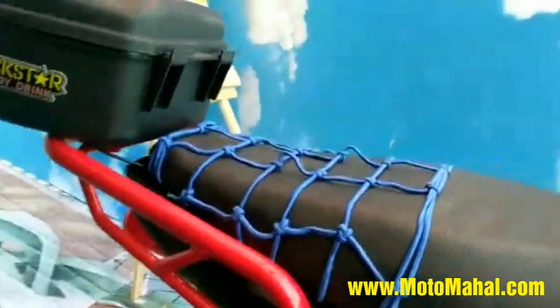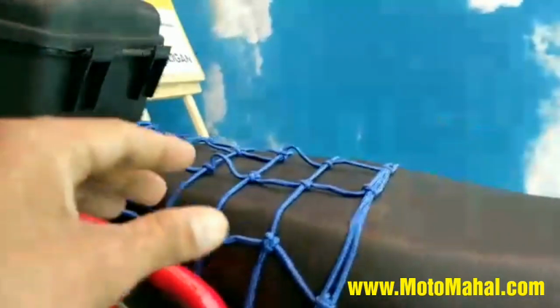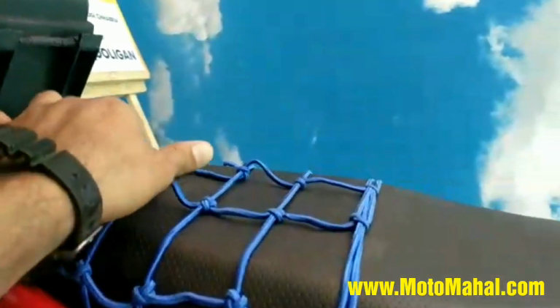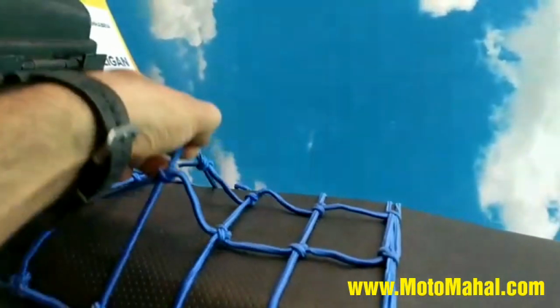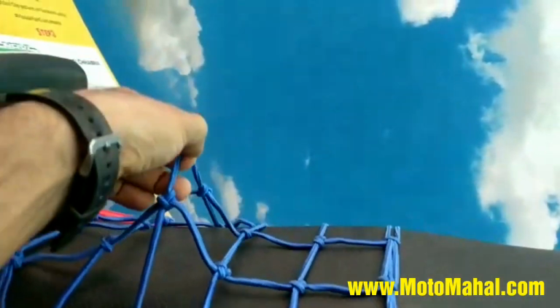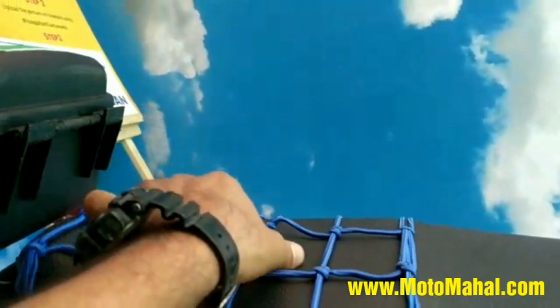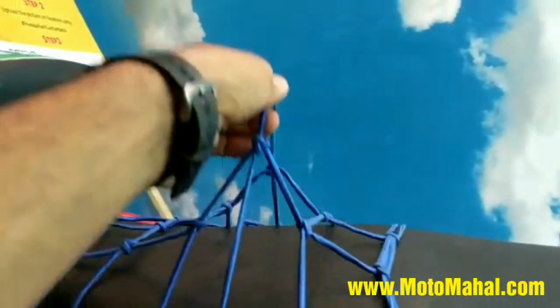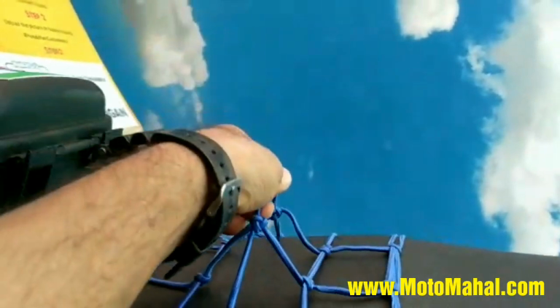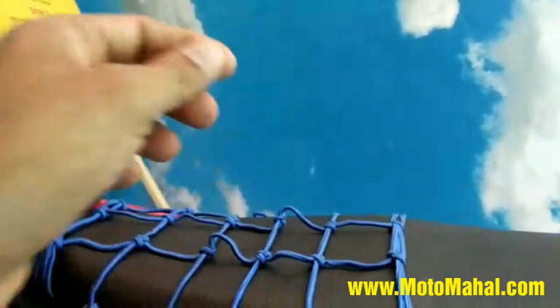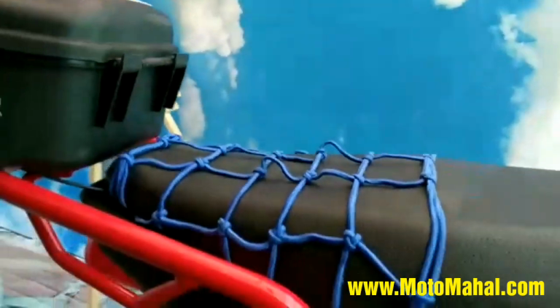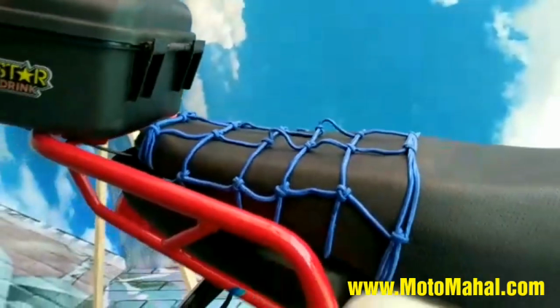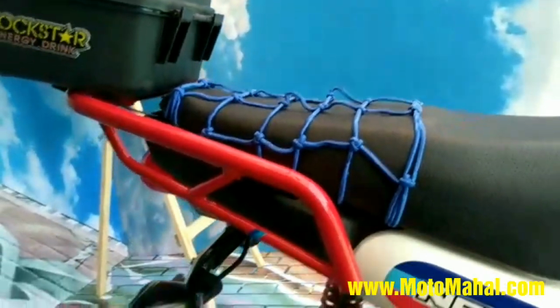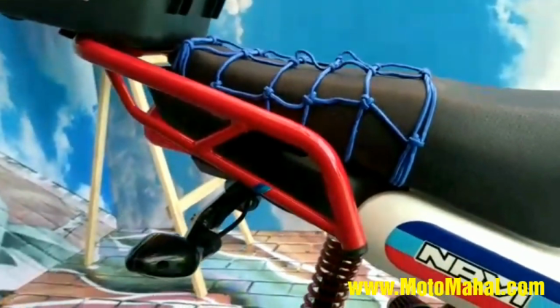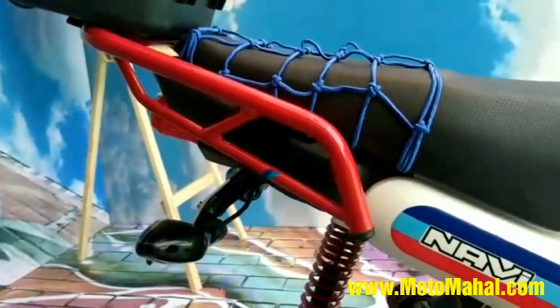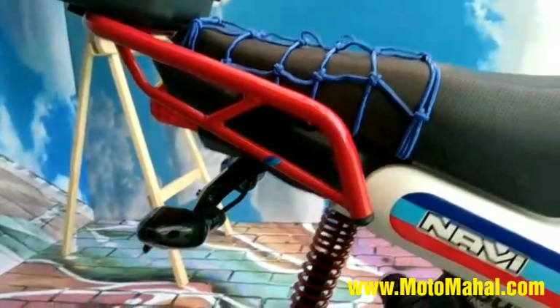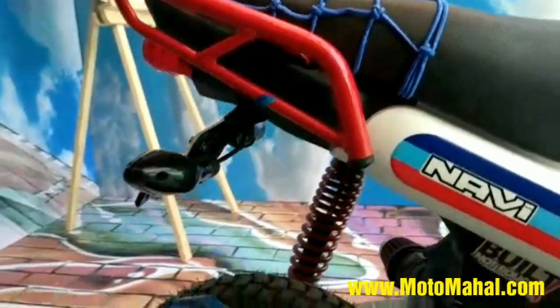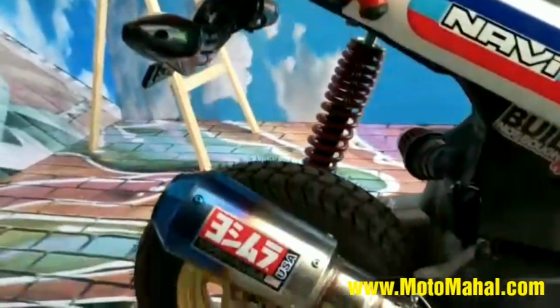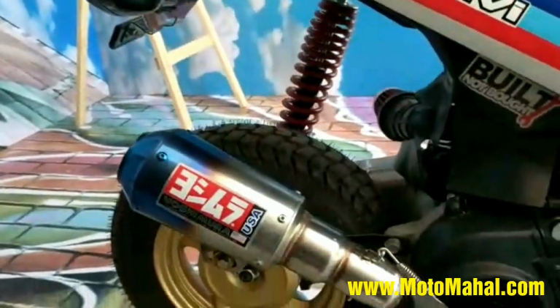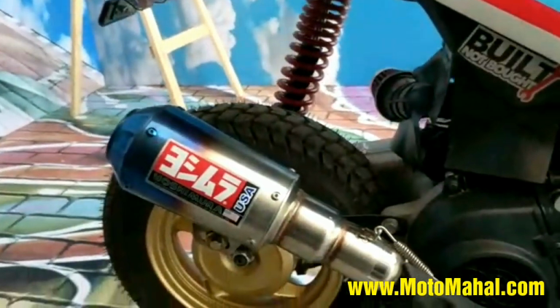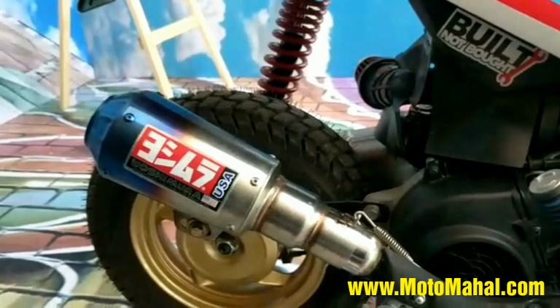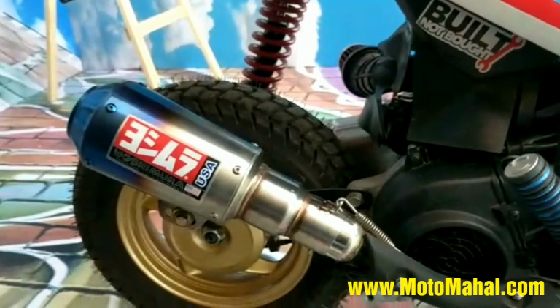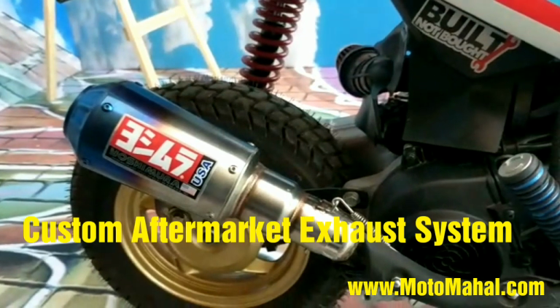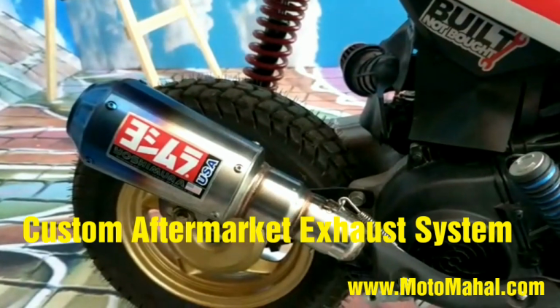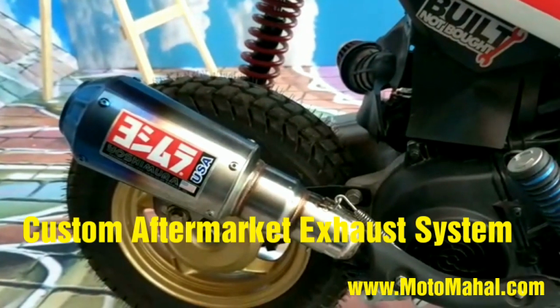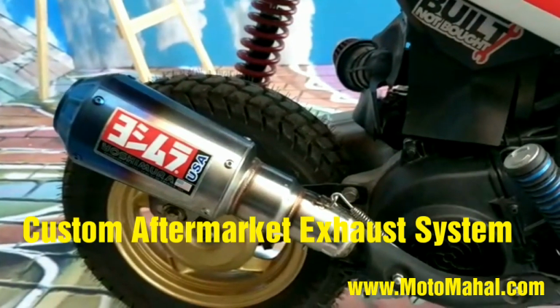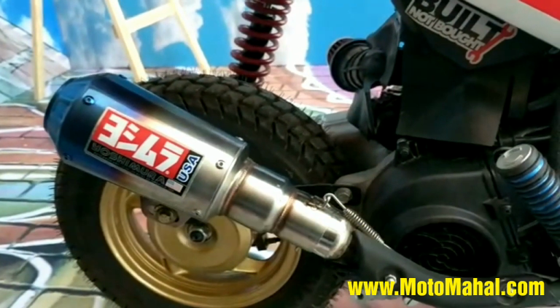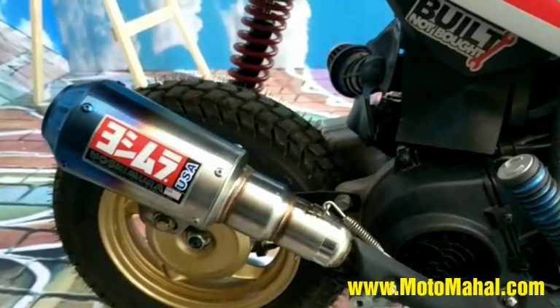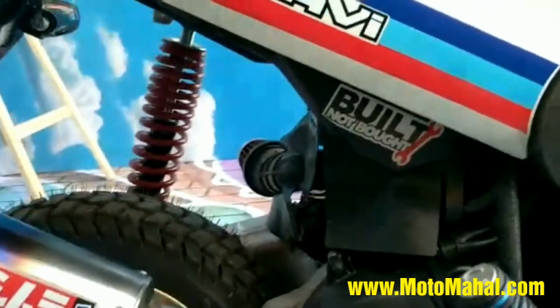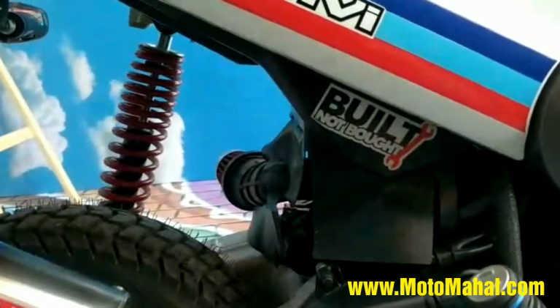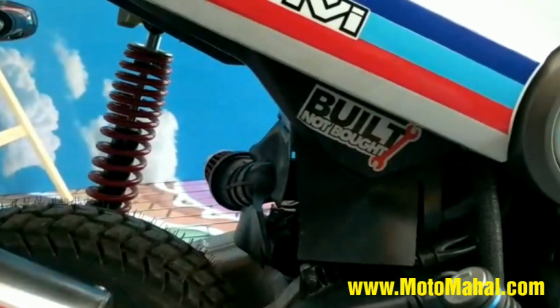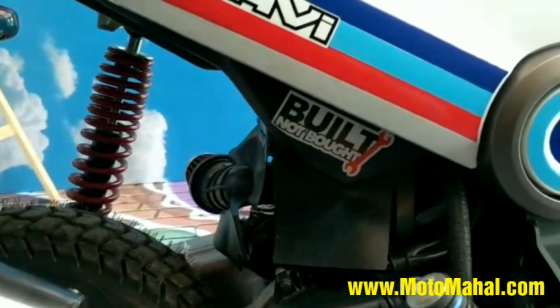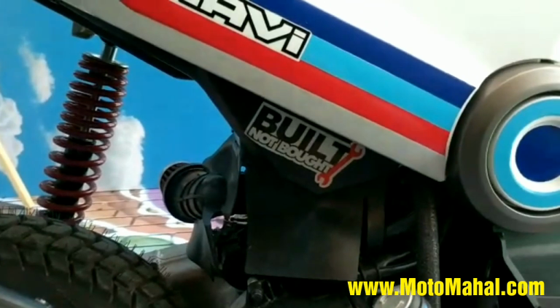You'll also see an additional carriage box that I've added for extra luggage and also the aesthetics of it. There is a net which is used to store your helmet when you're off the Navi. There is an aftermarket exhaust that I've added for the extra punch and sound. And as you can see, it's built, not bought.